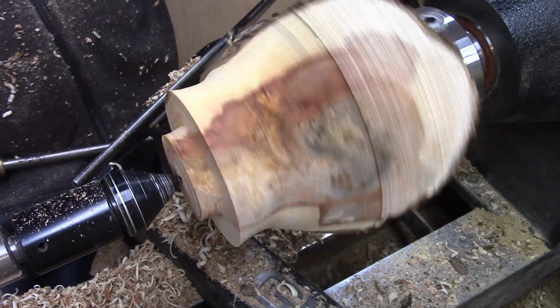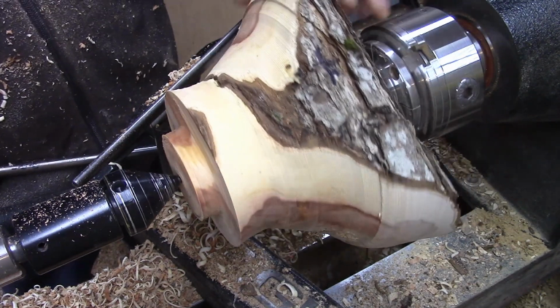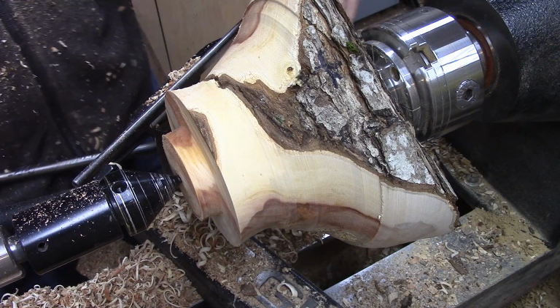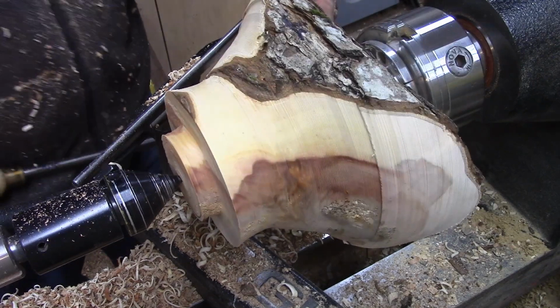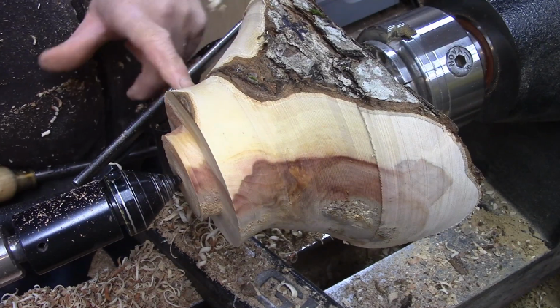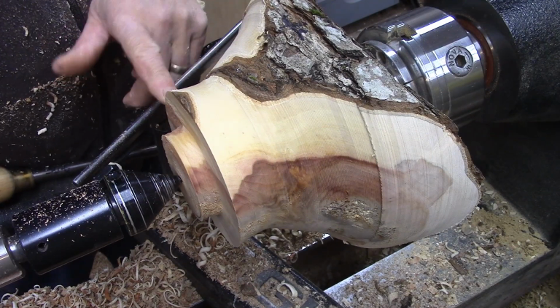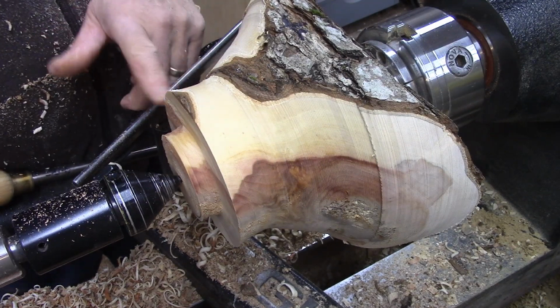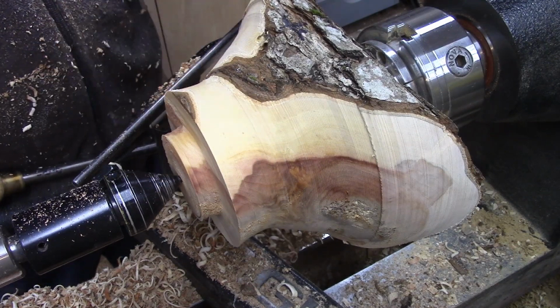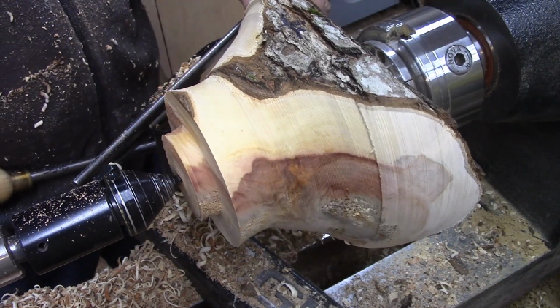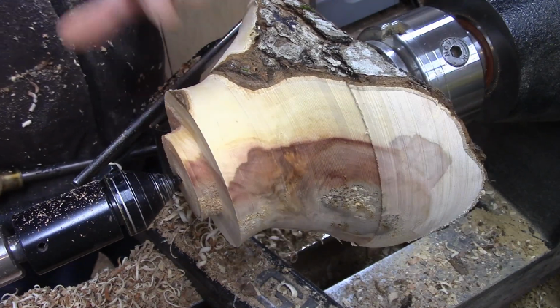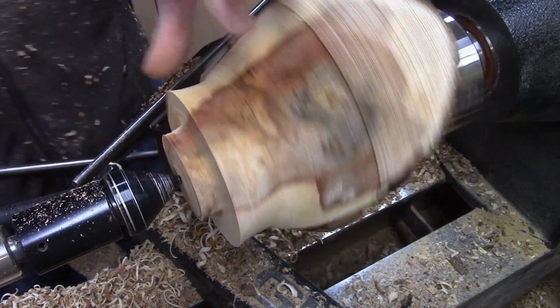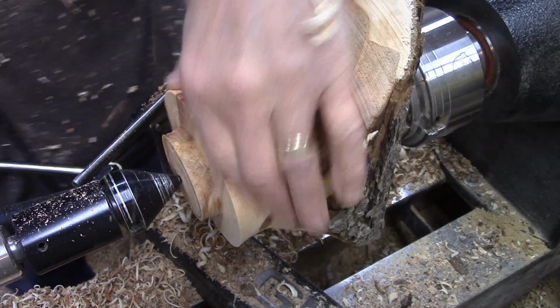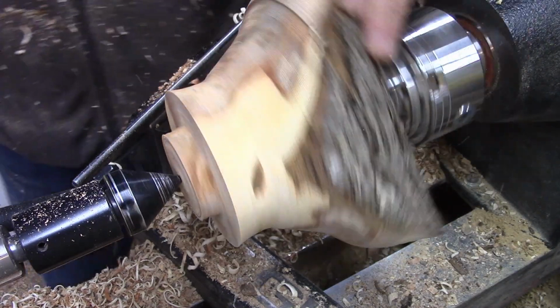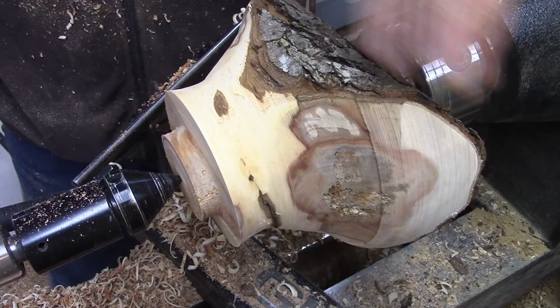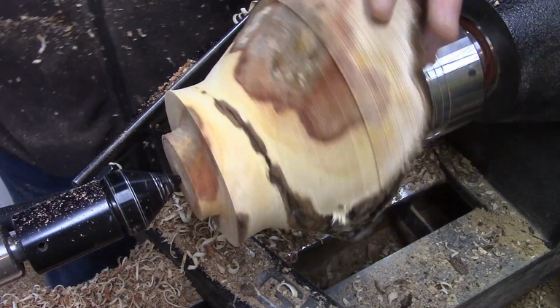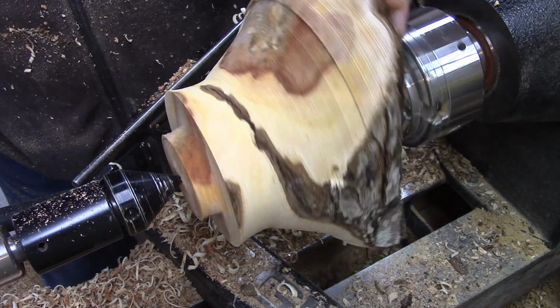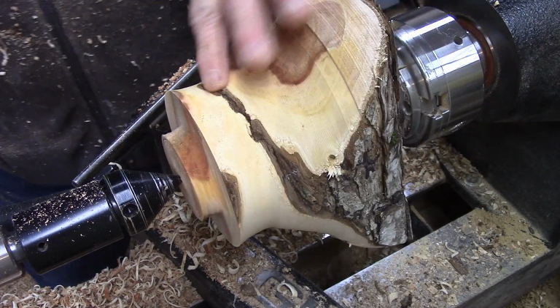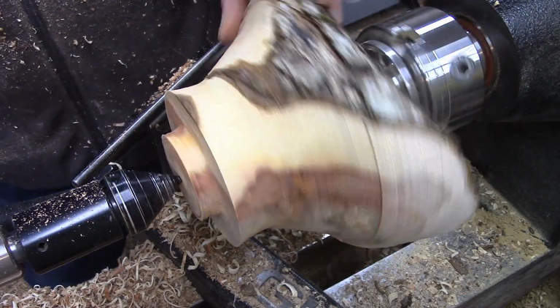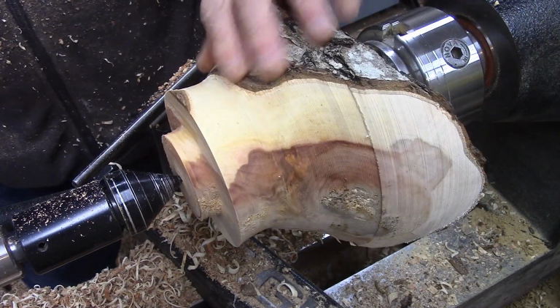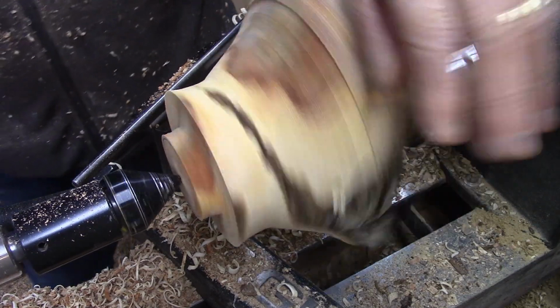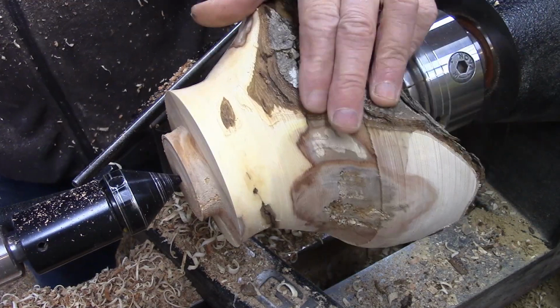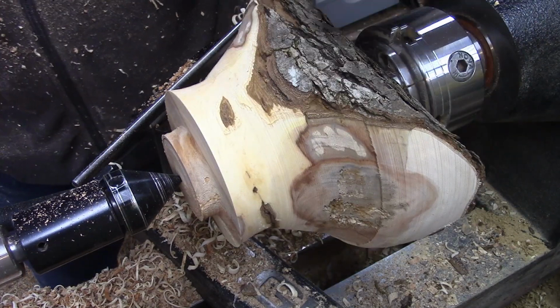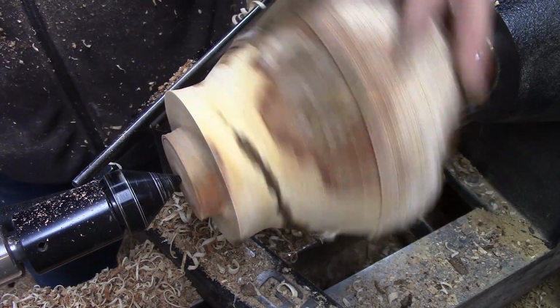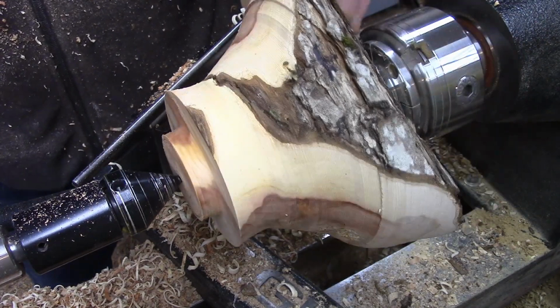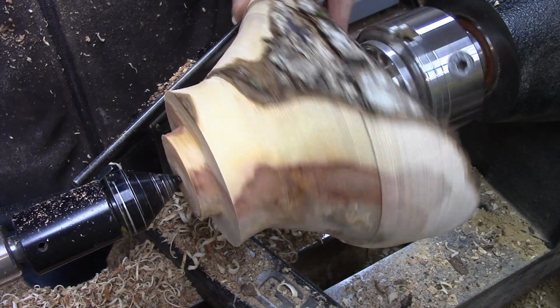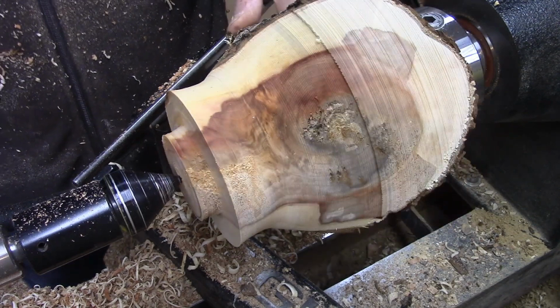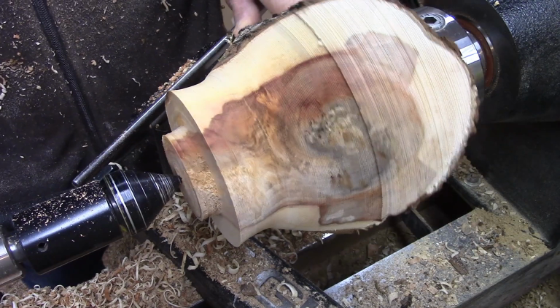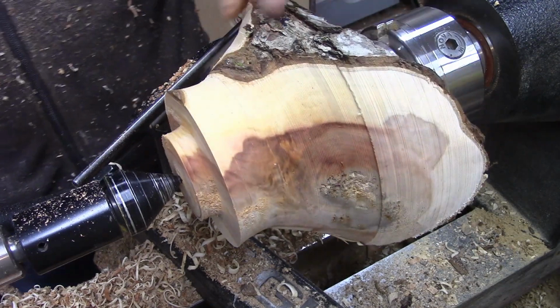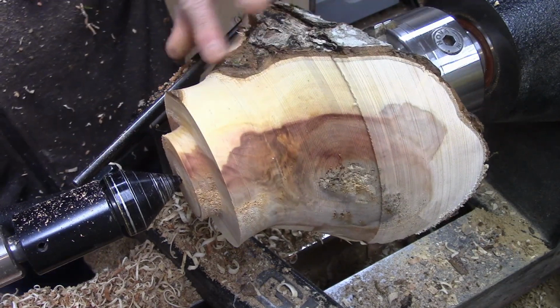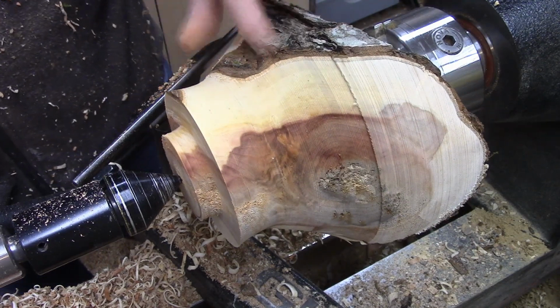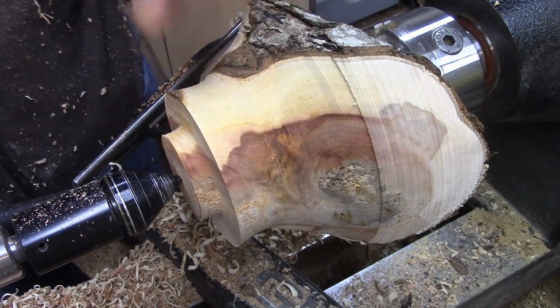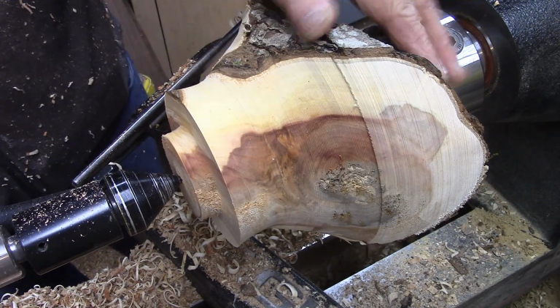There we go. A little base on here. Perfect. I can live with that.